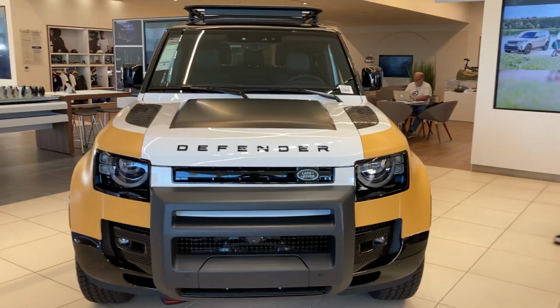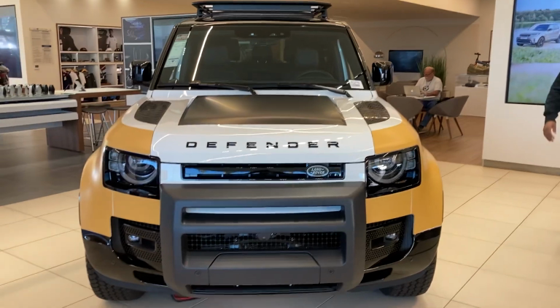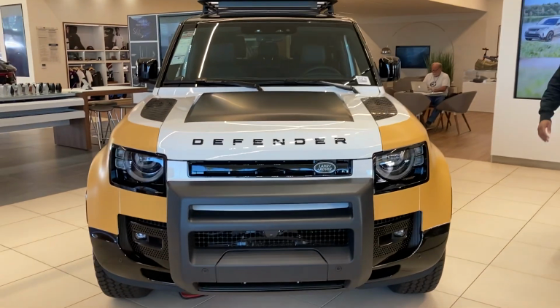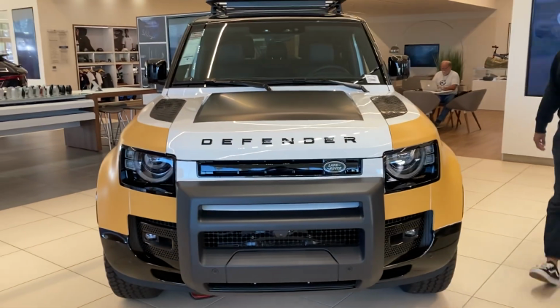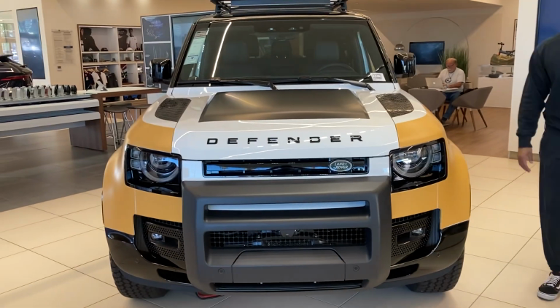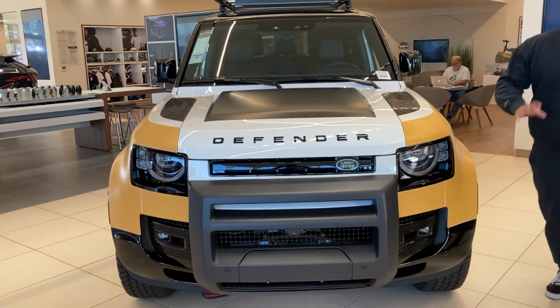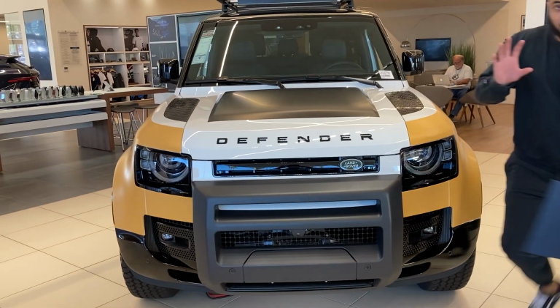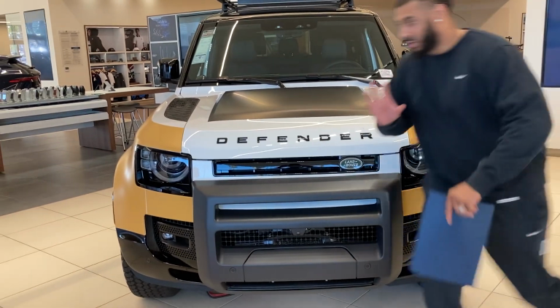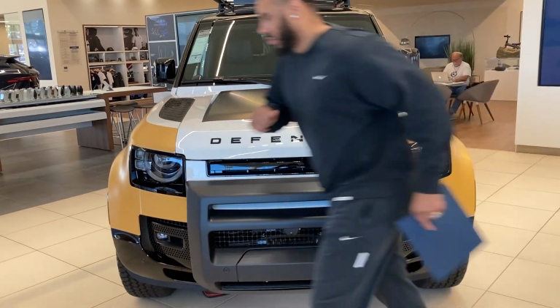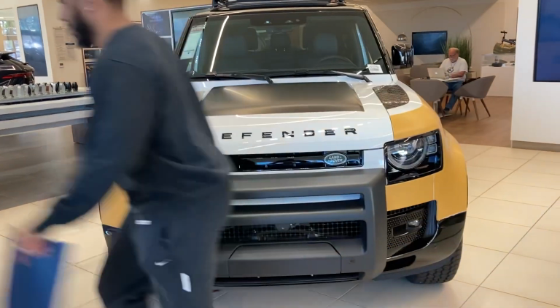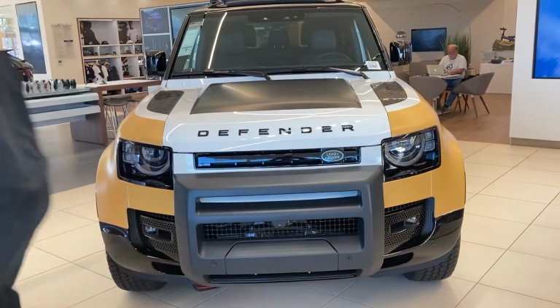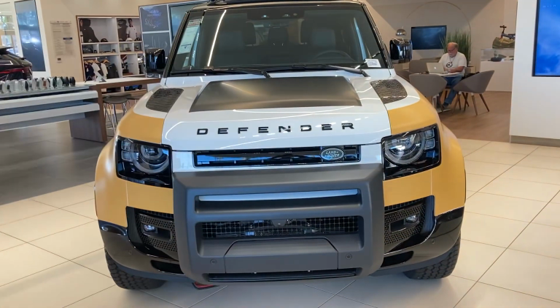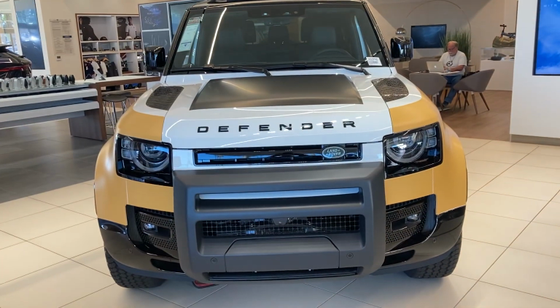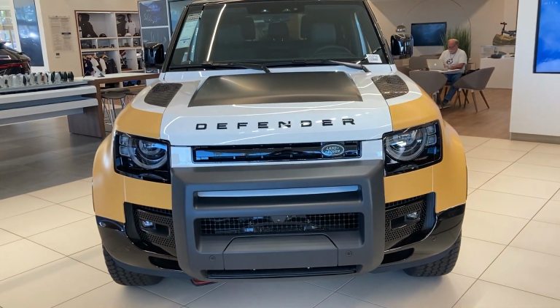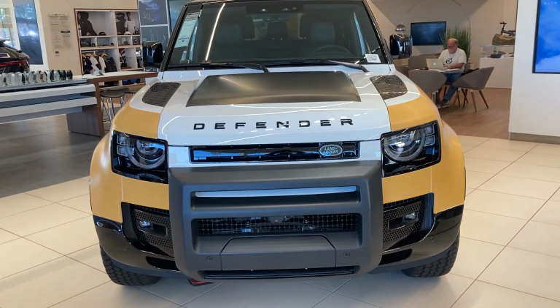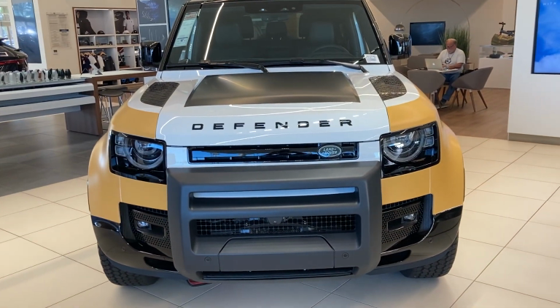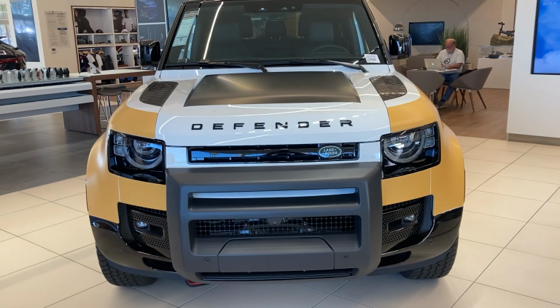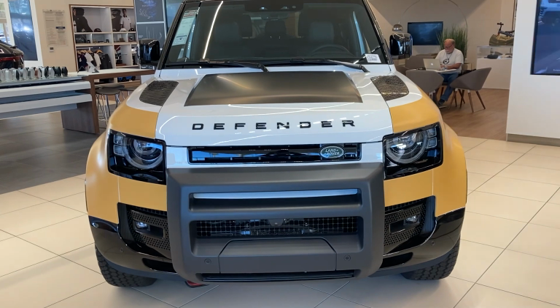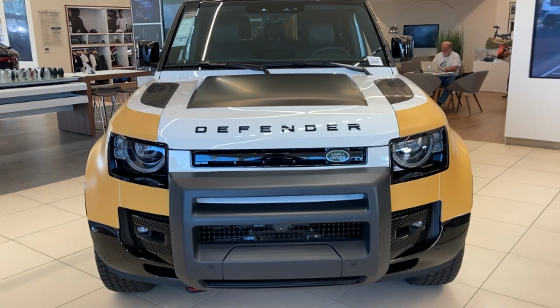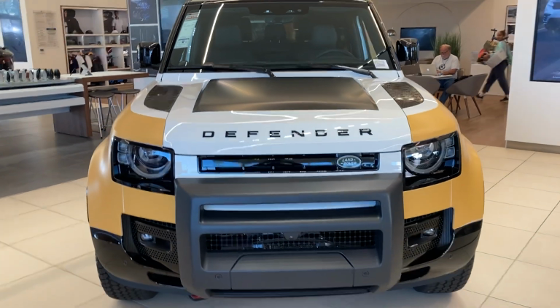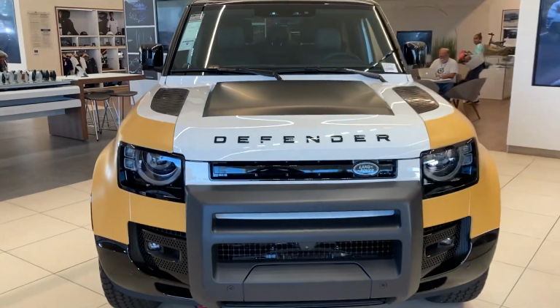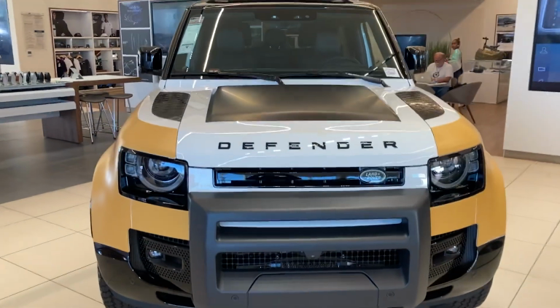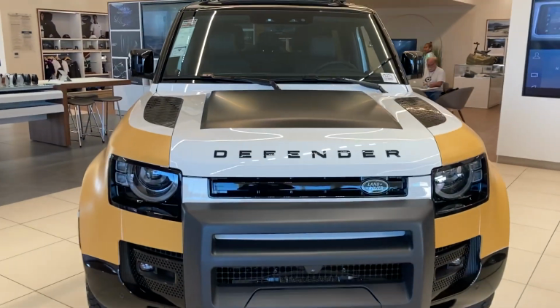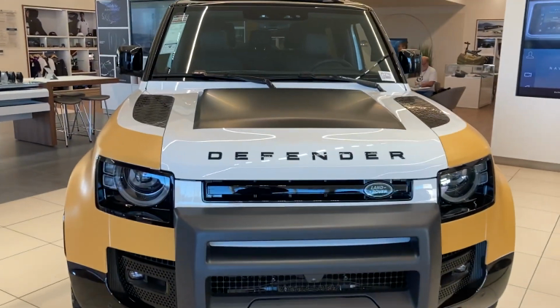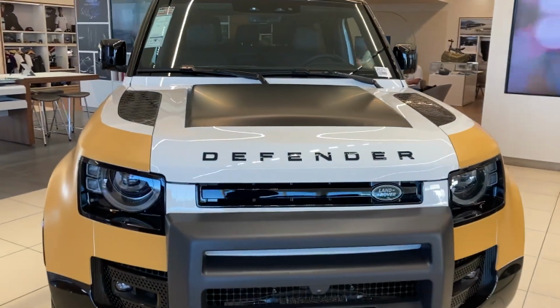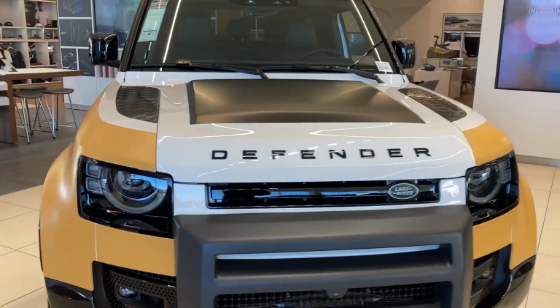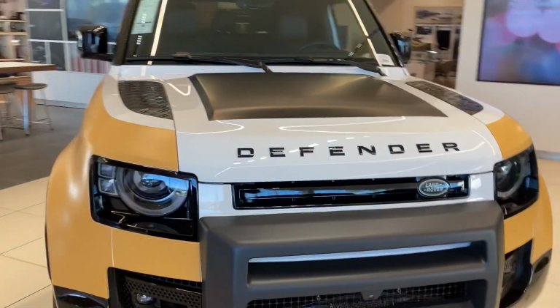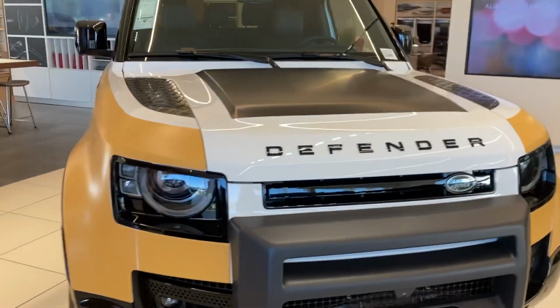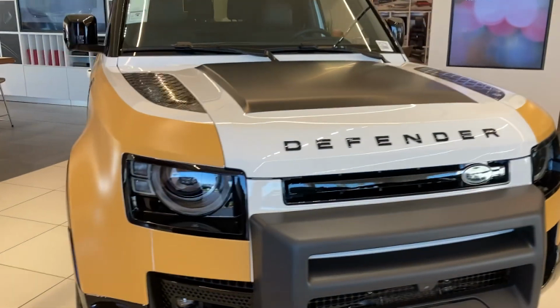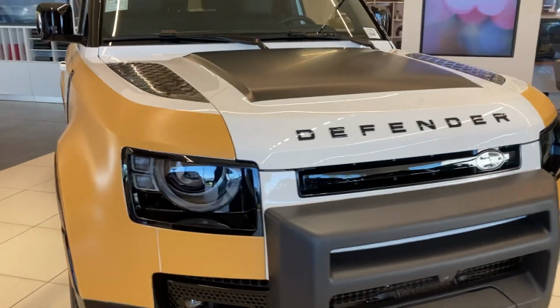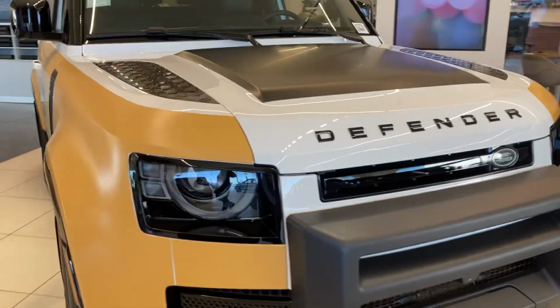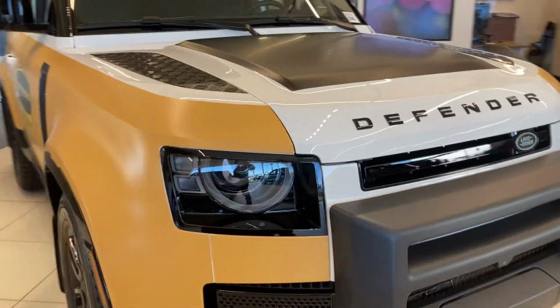Hi folks, I'm inside the Range Rover dealership. This is the Land Rover Defender. Look at how beautiful this car is — it's my favorite car.